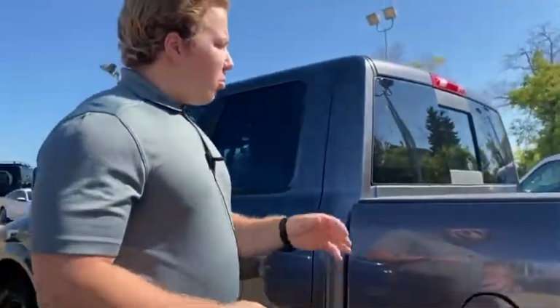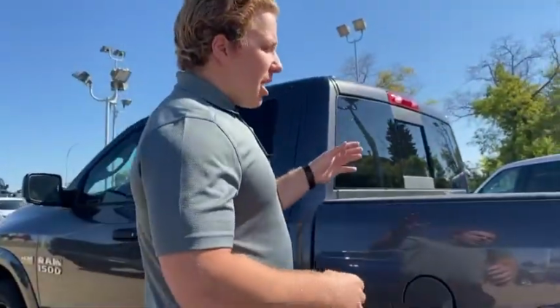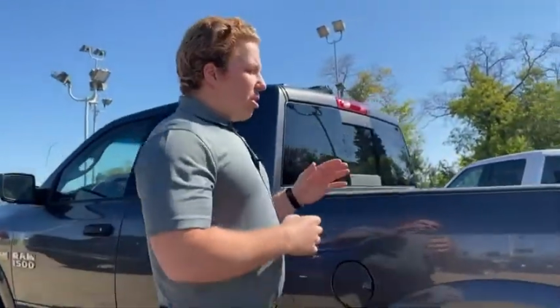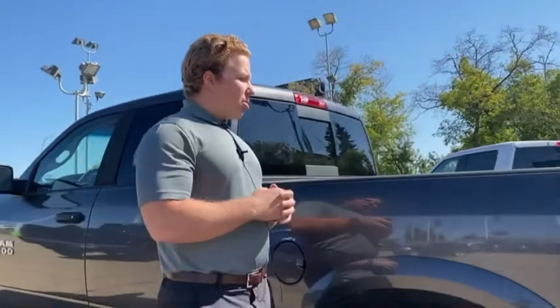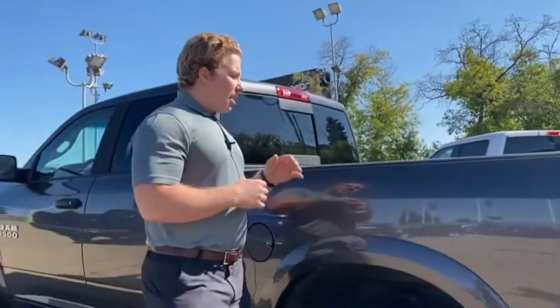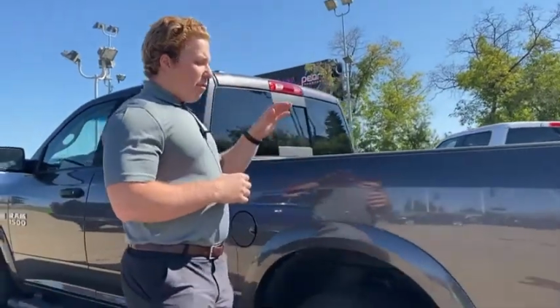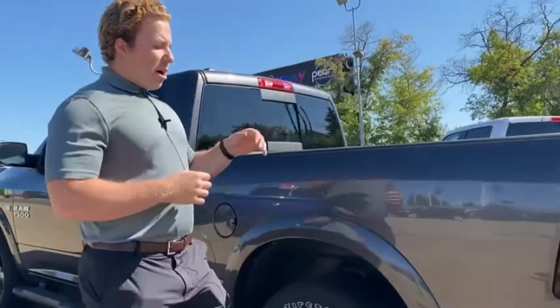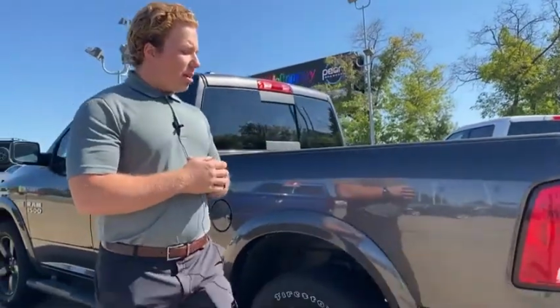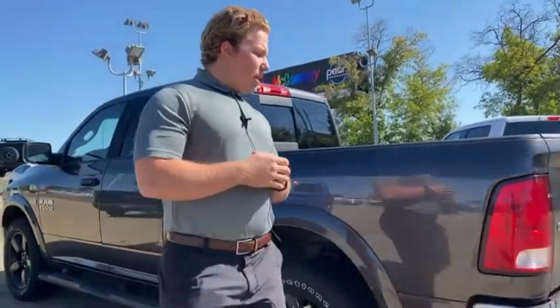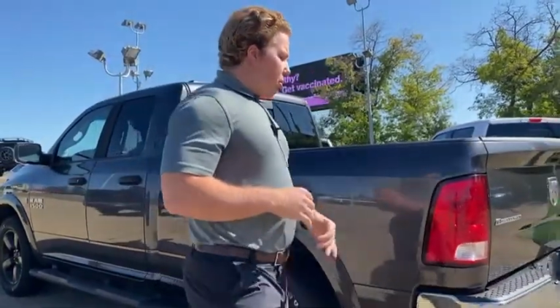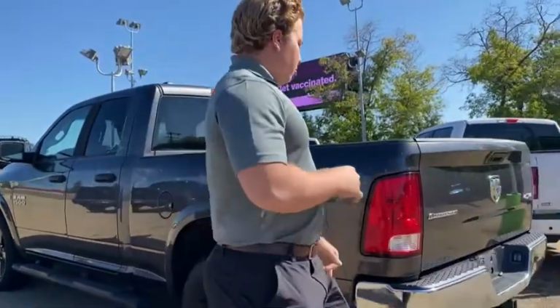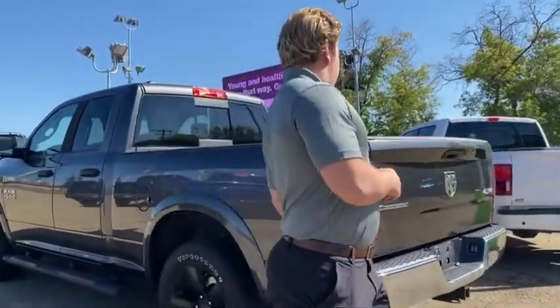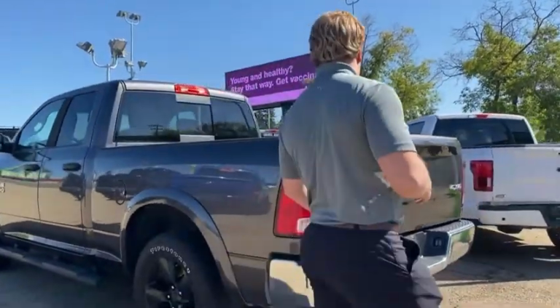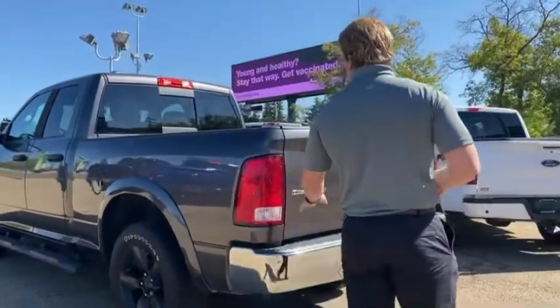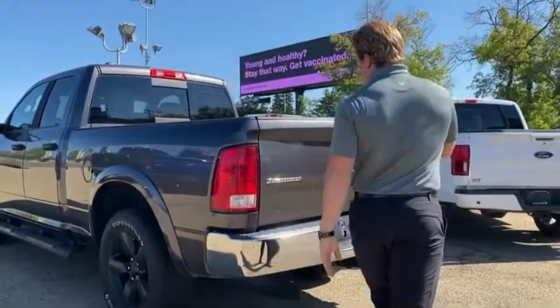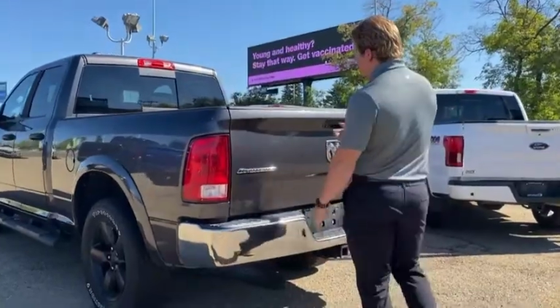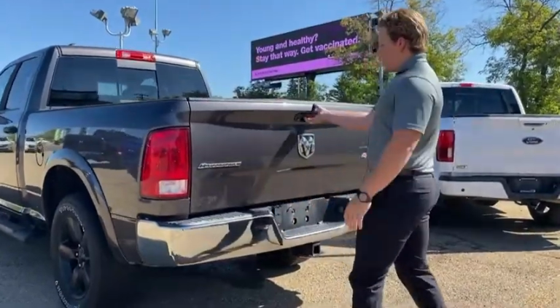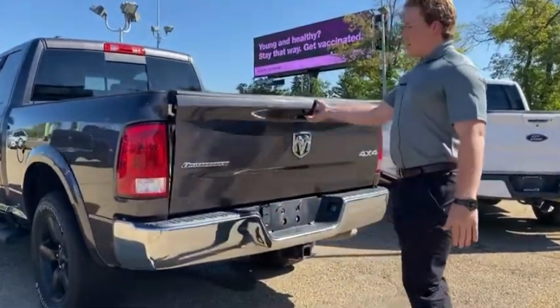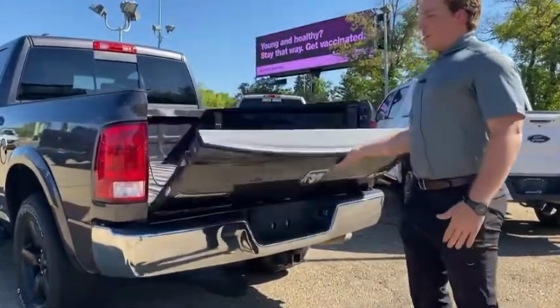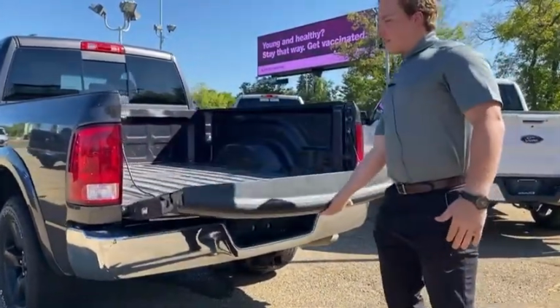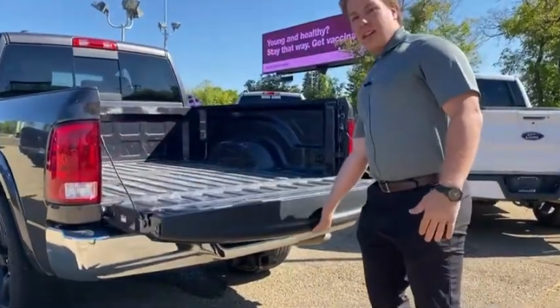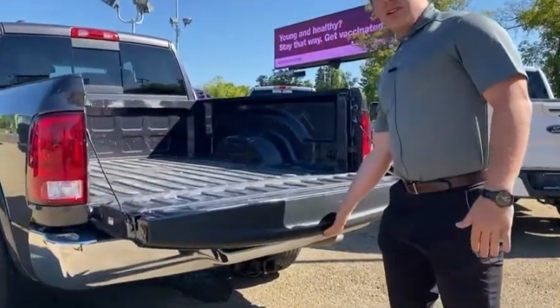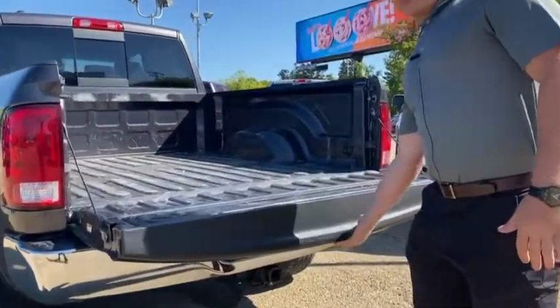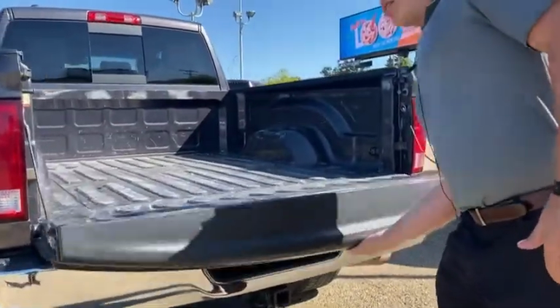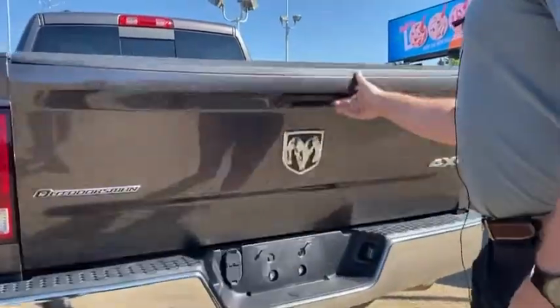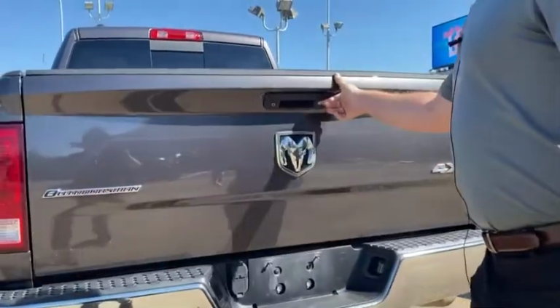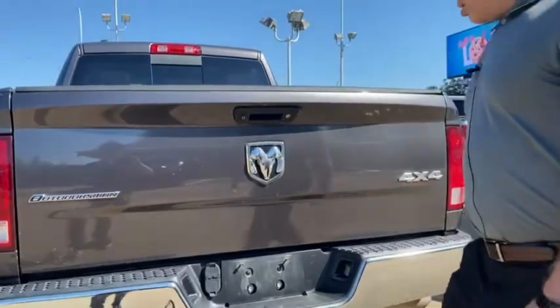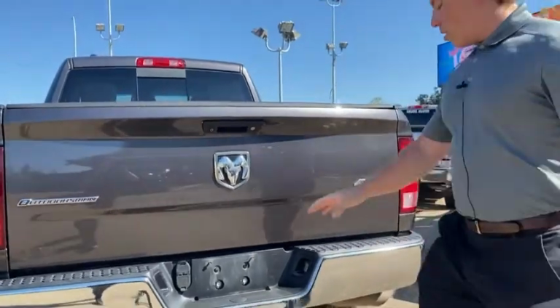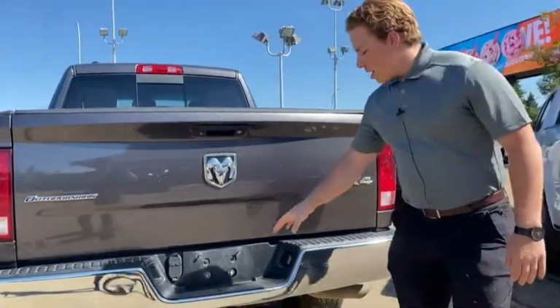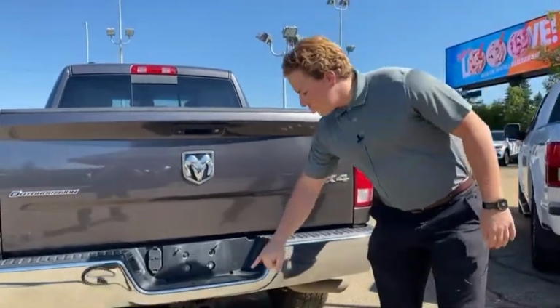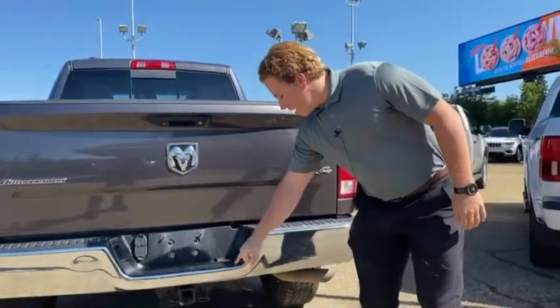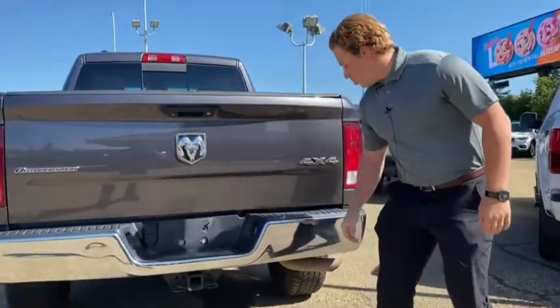Rear sliding window with controls in the cab, full box ready to go. You've got your chrome bumpers, Outdoorsman badging, easy access tailgate, ready to go to work. Trailer pin connectors and trailer hitch as well.